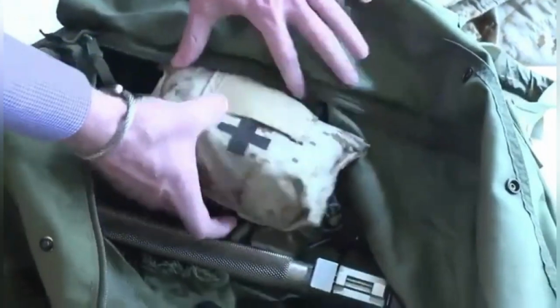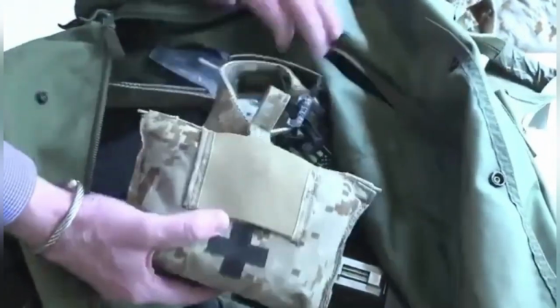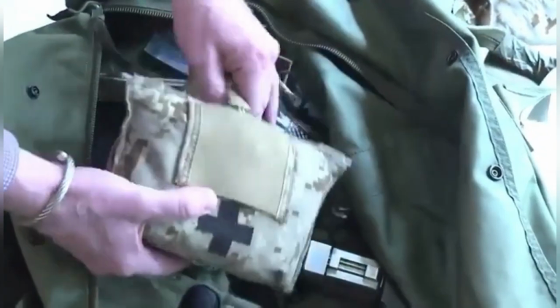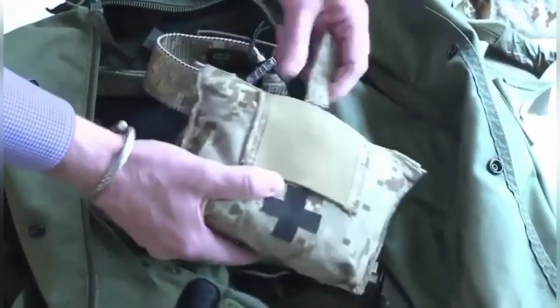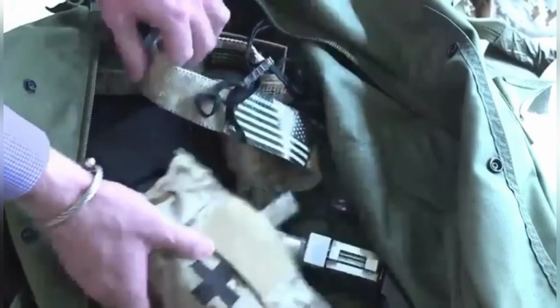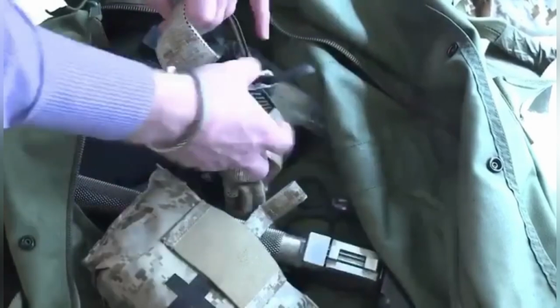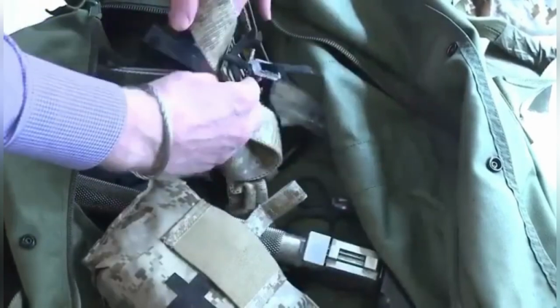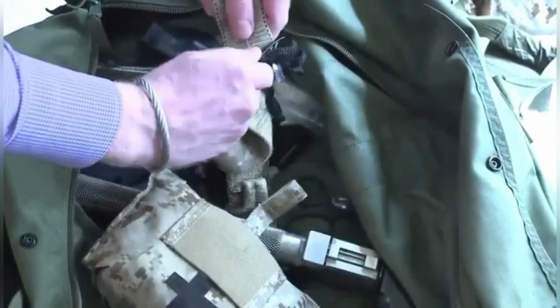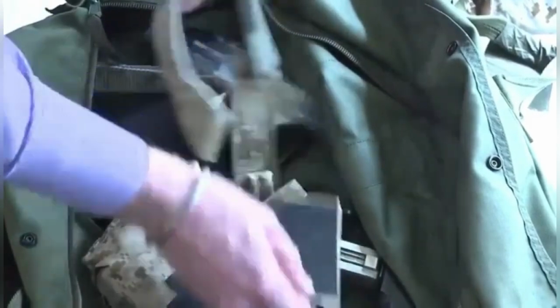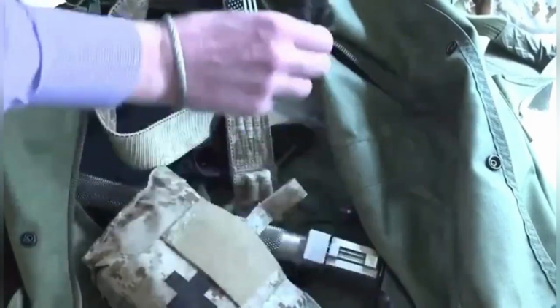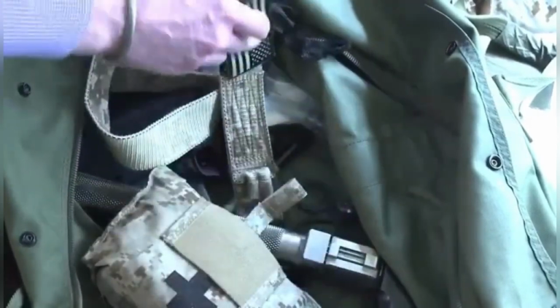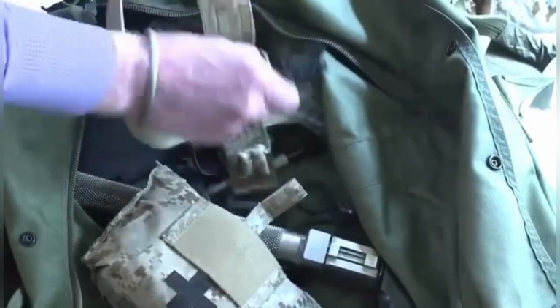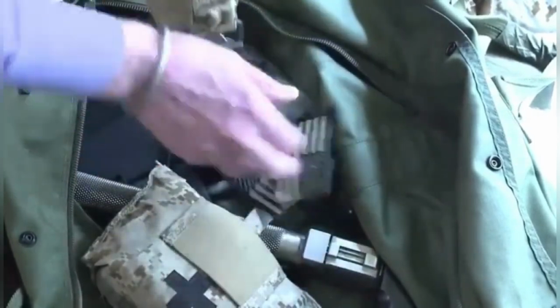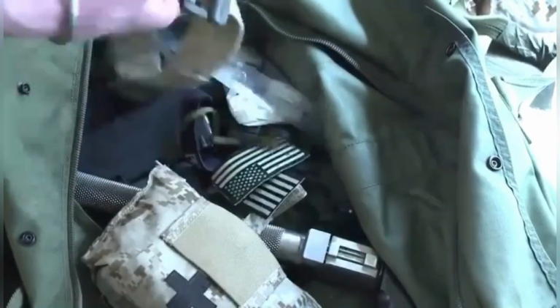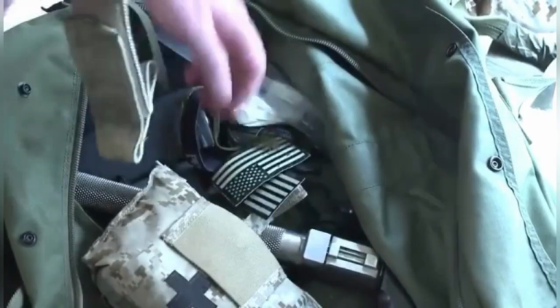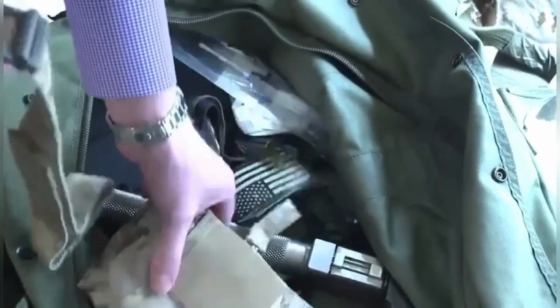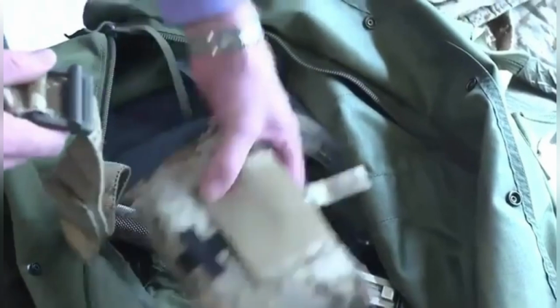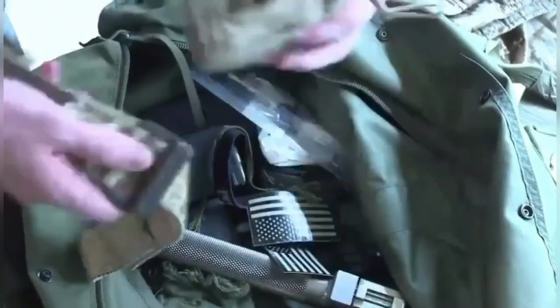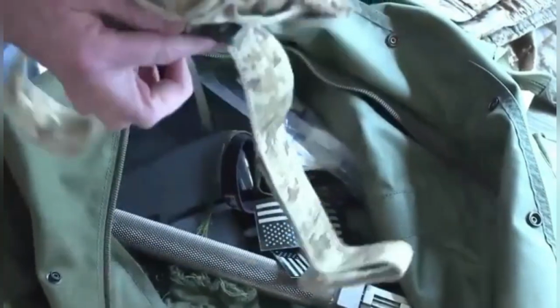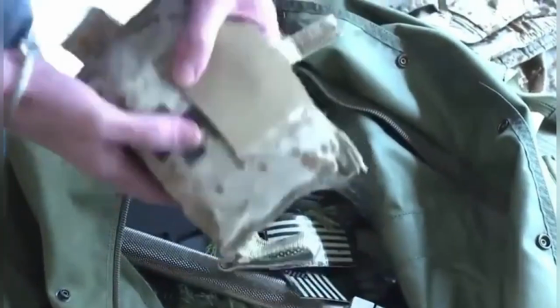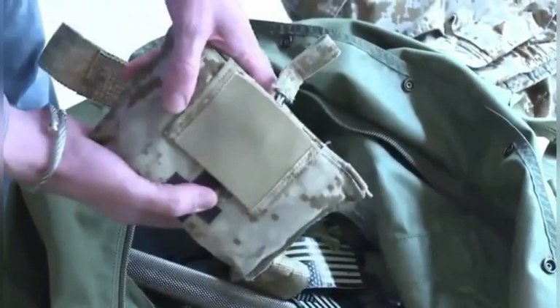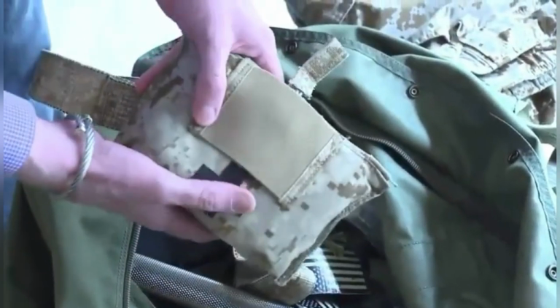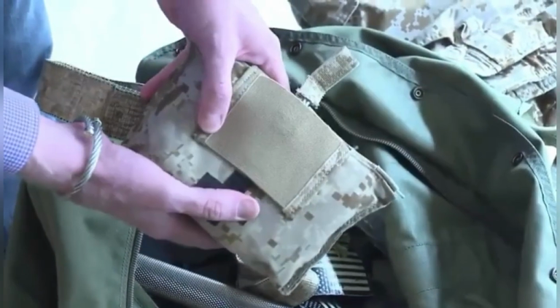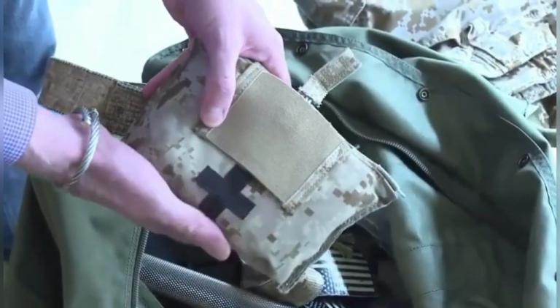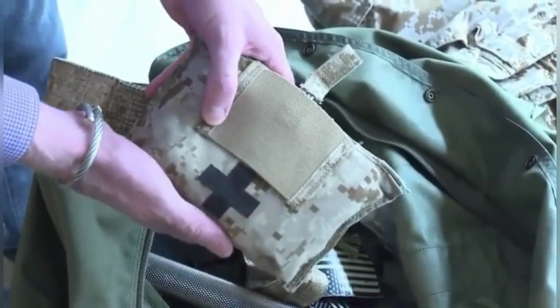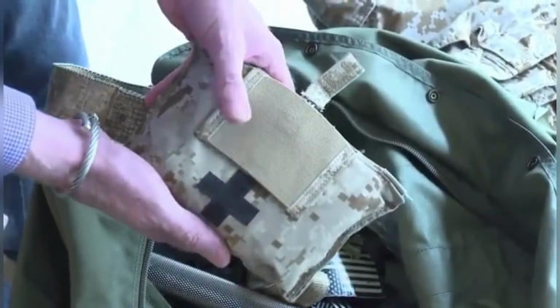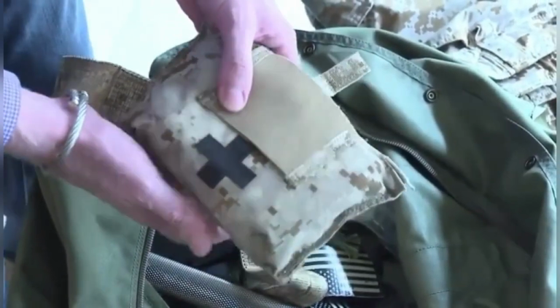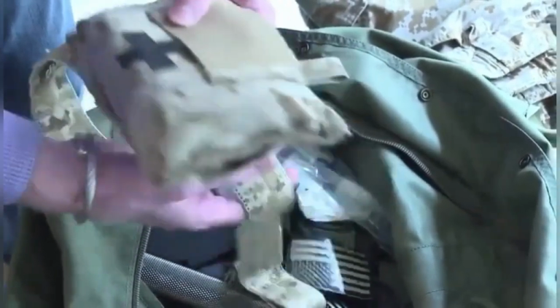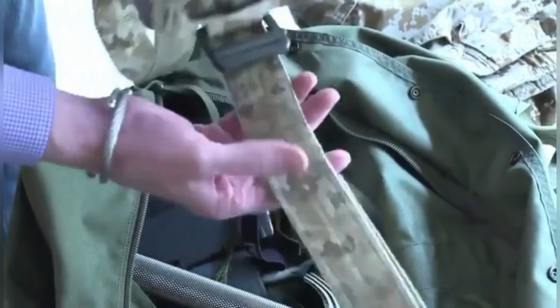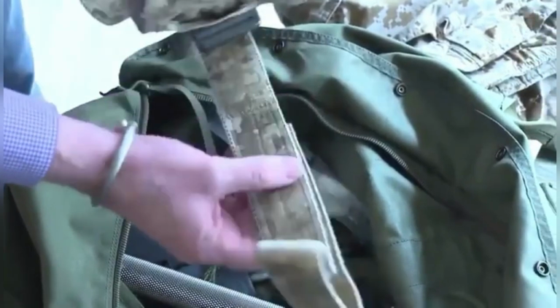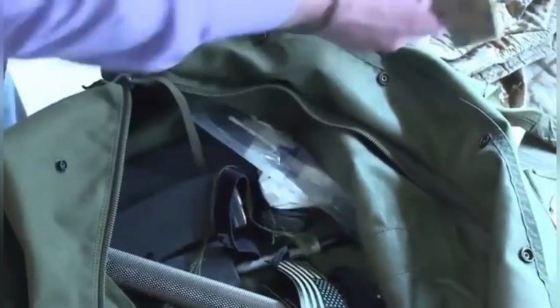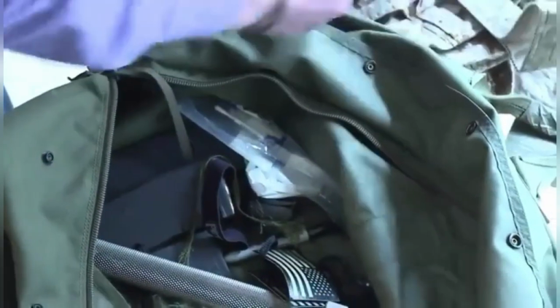On the back of that, we have our belt that we would connect our med kit to. You wear that on the pants. The med kit is full of just stuff that you can use on yourself in case you get shot. And then it had a tourniquet on the front.